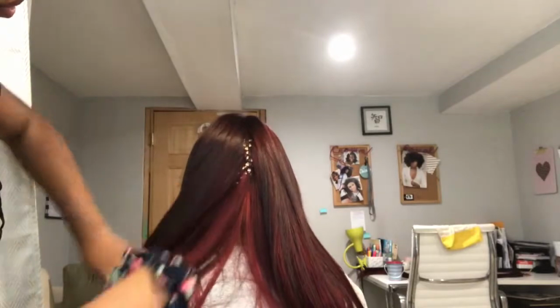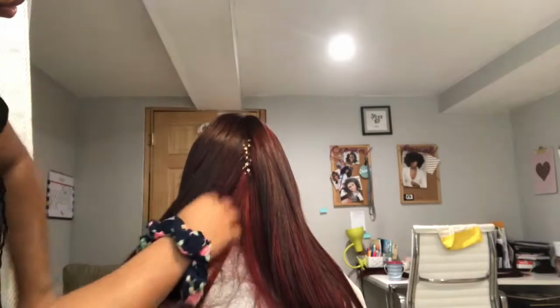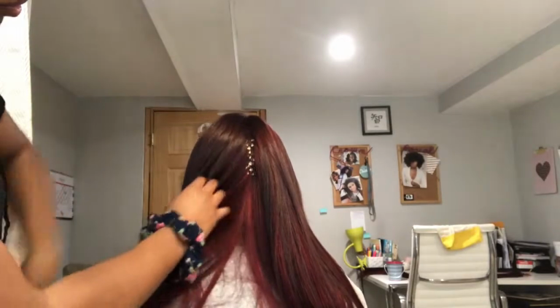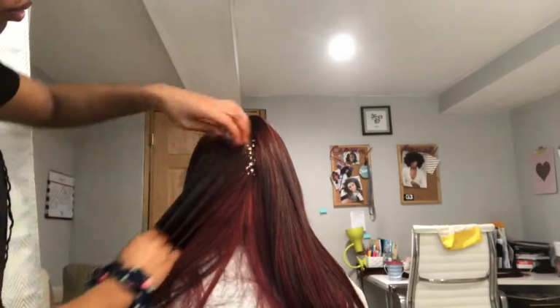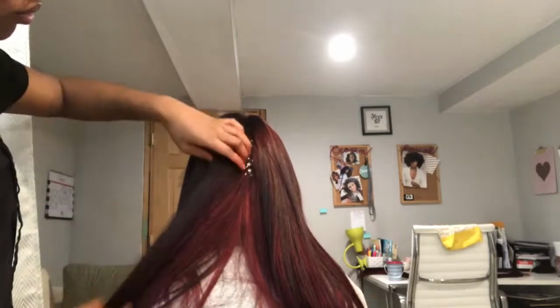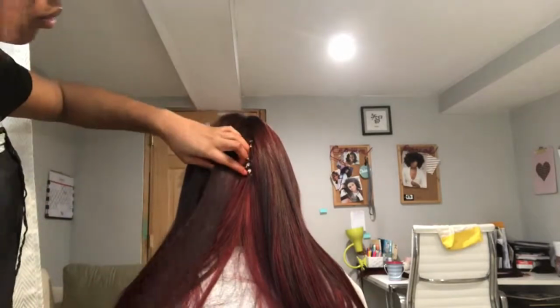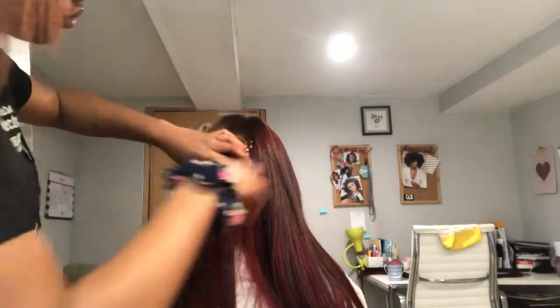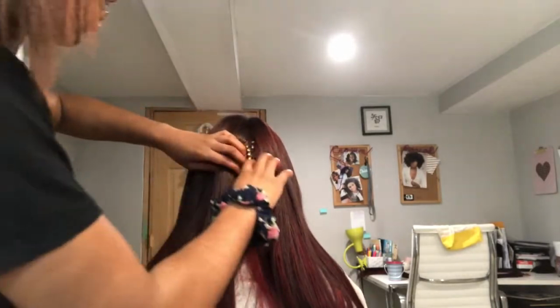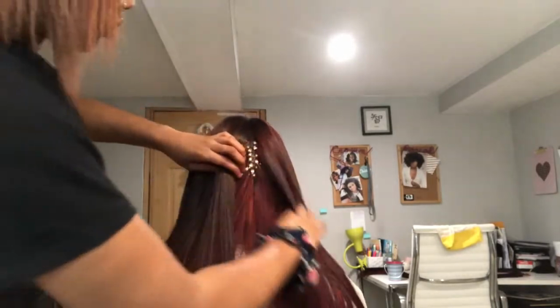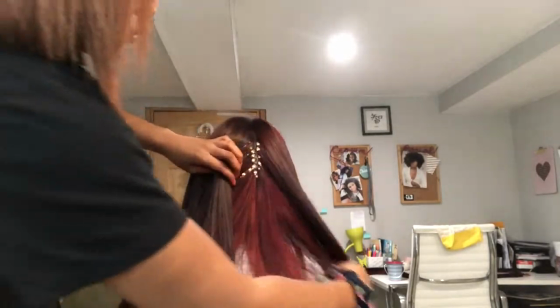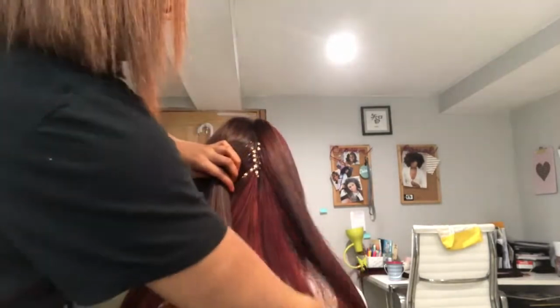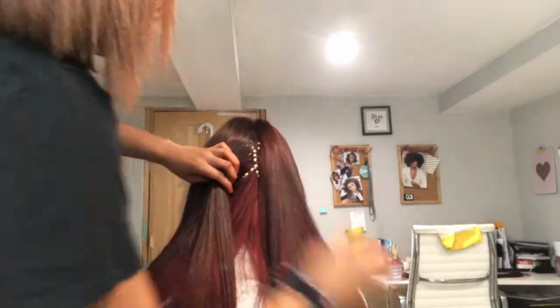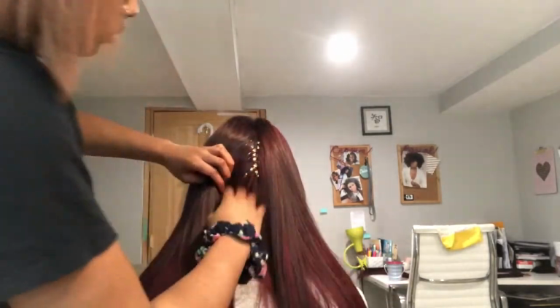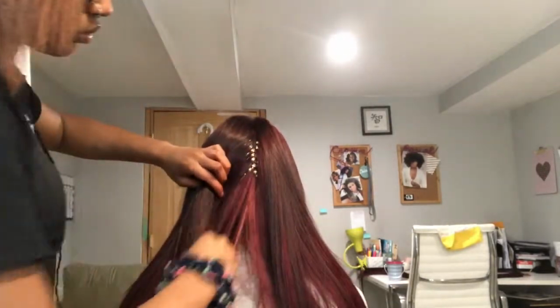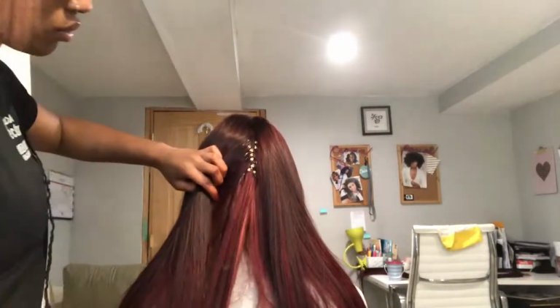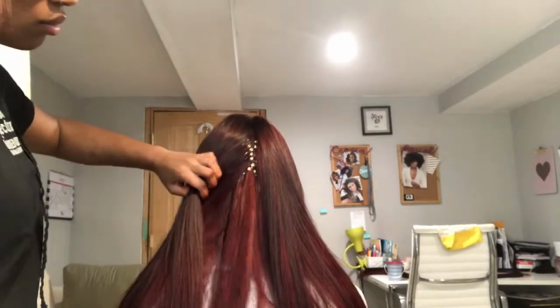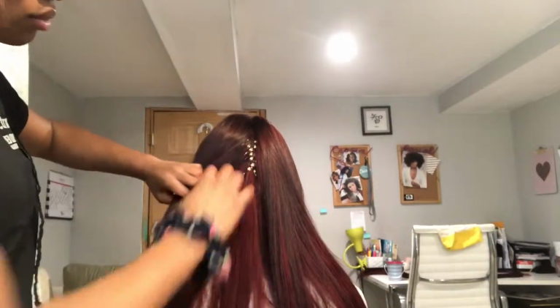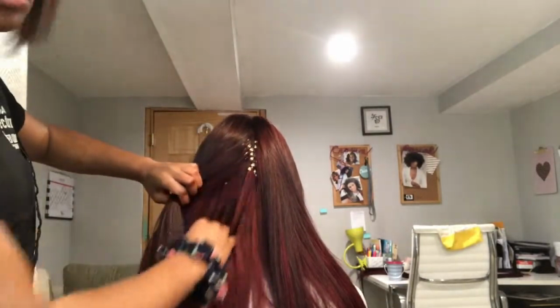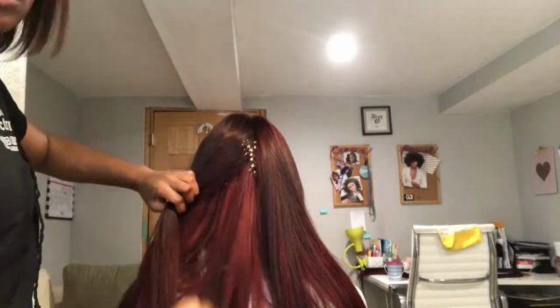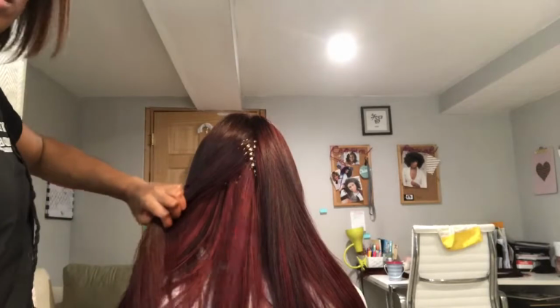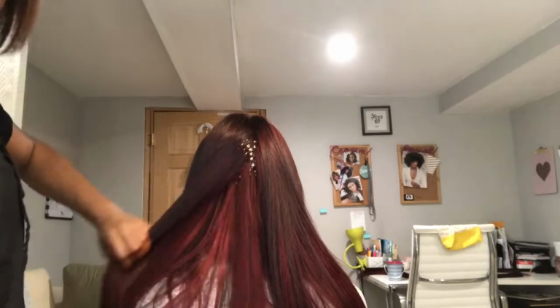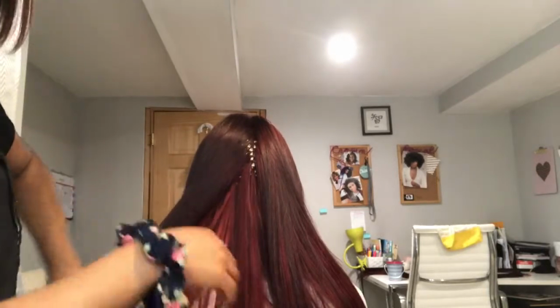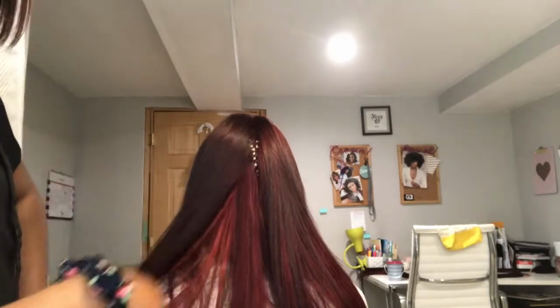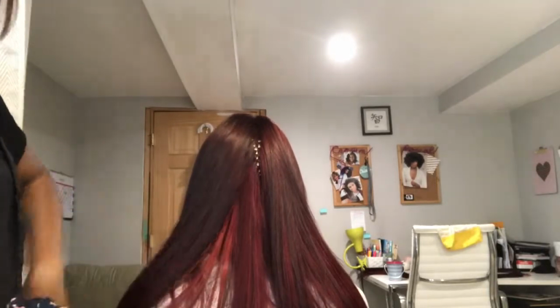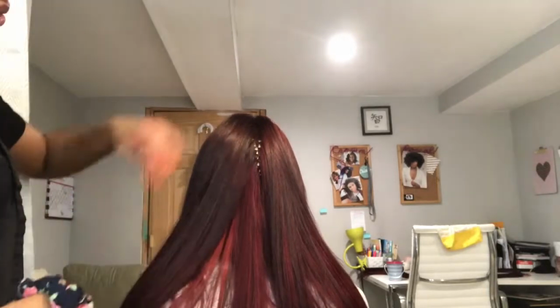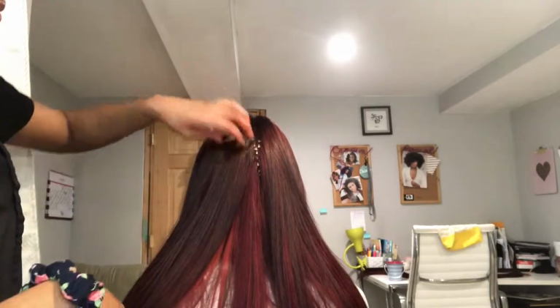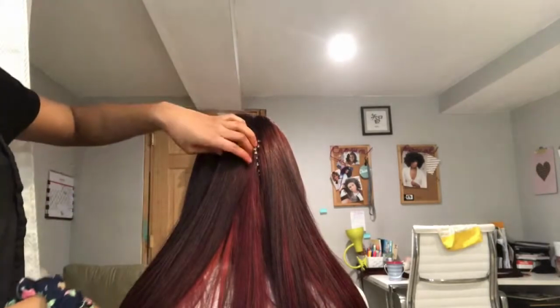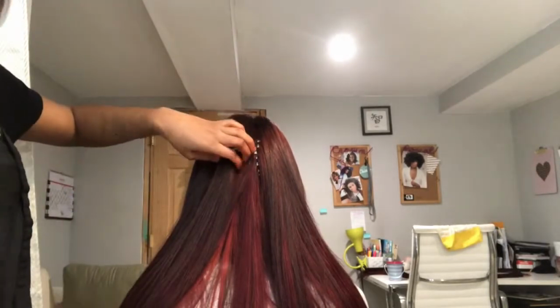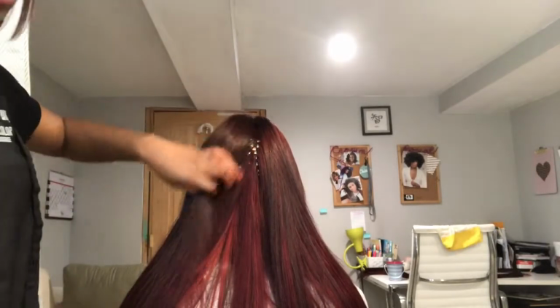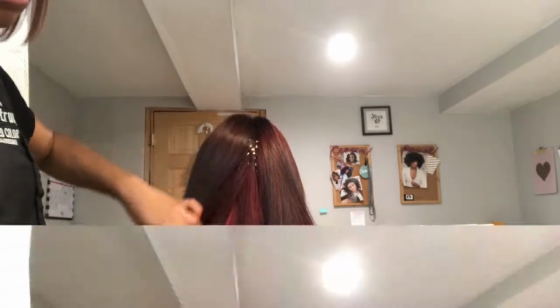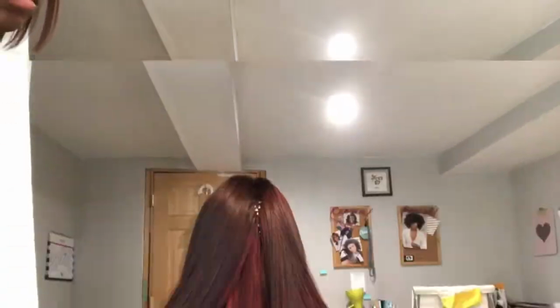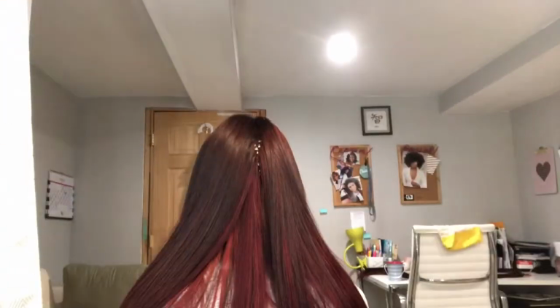Even with the discoloration of her bonds, this still makes for a seamless application, which was by the client's choice to have pre-lightened hair.